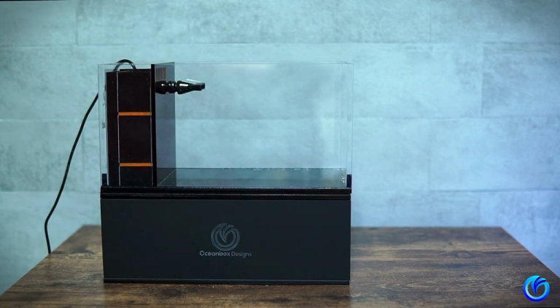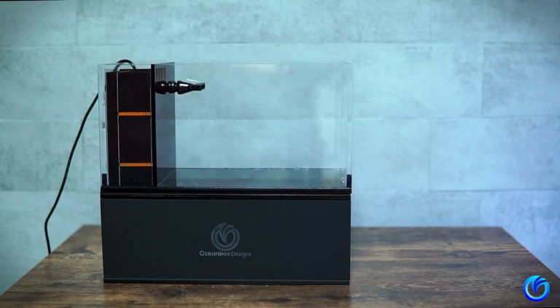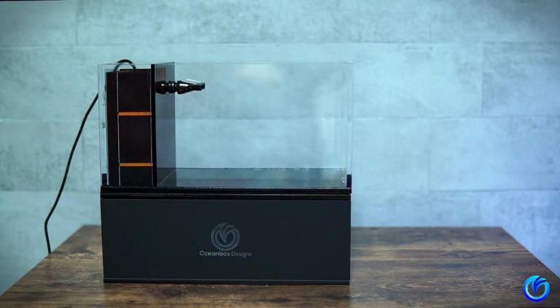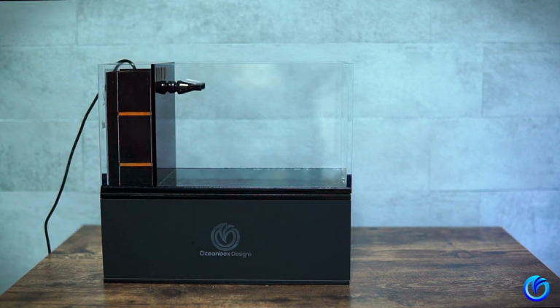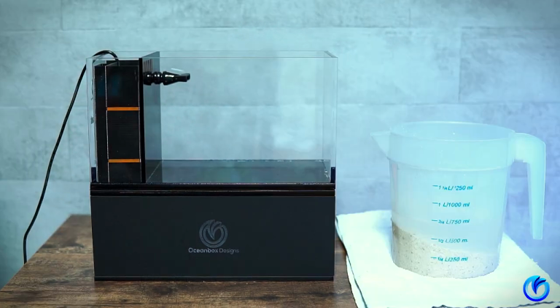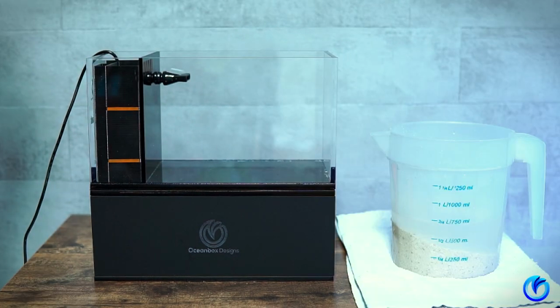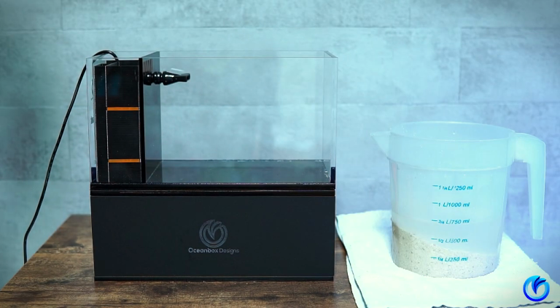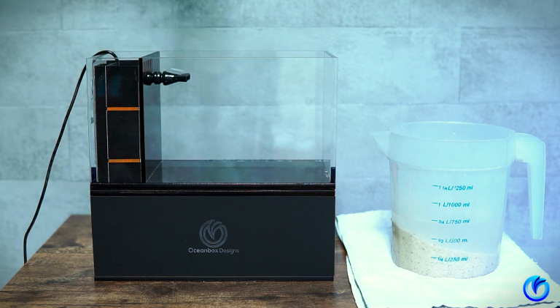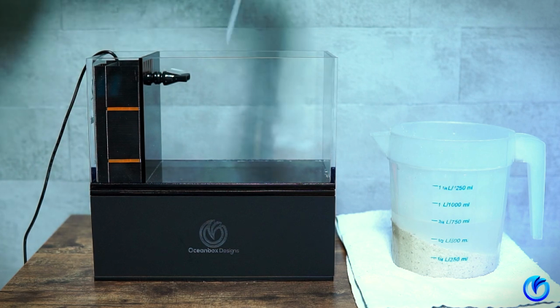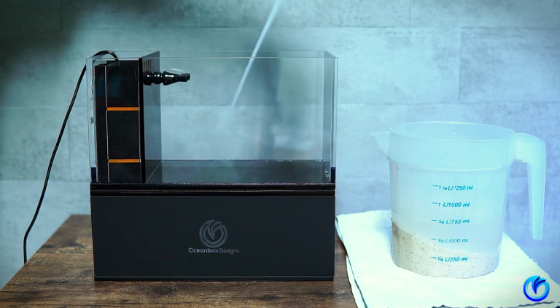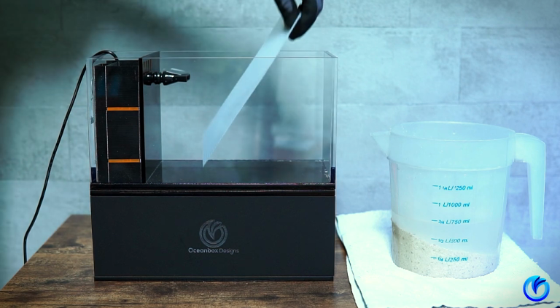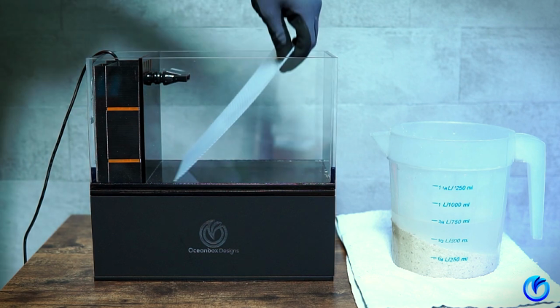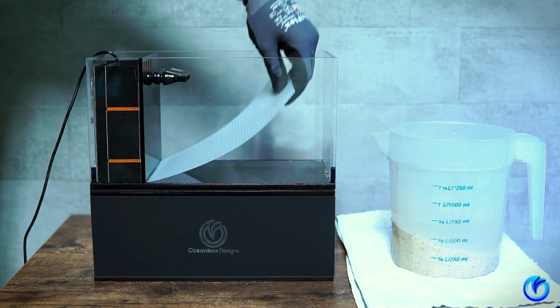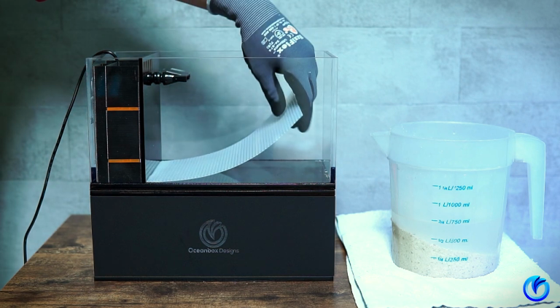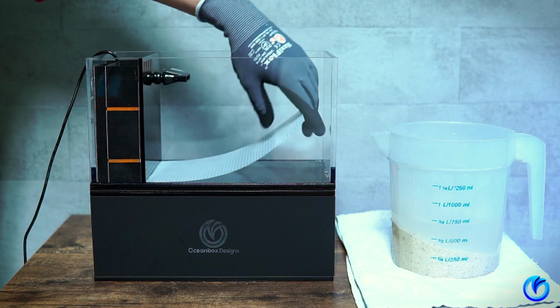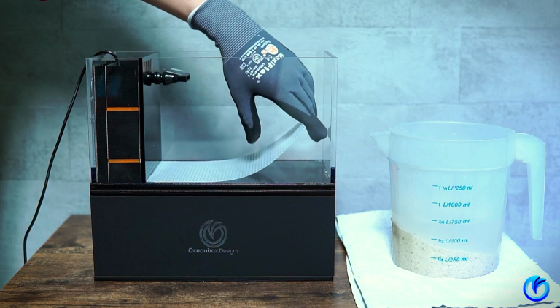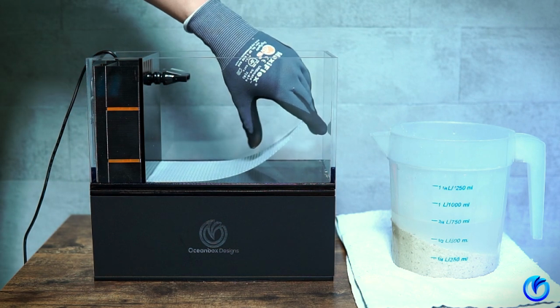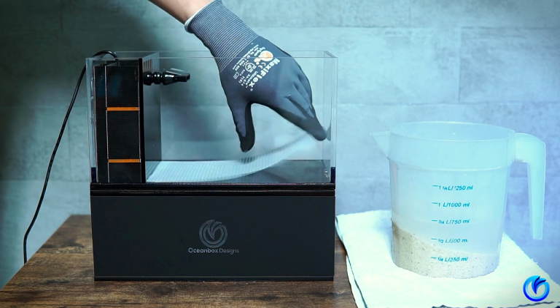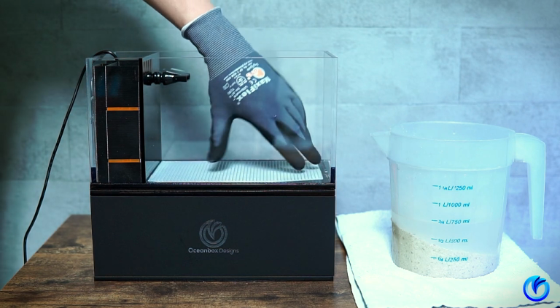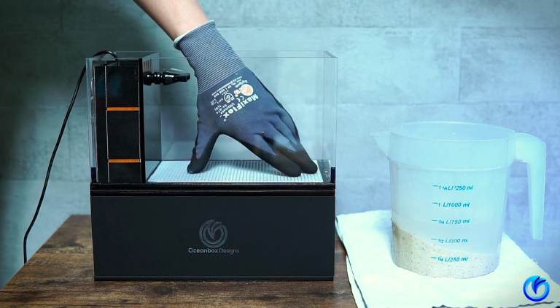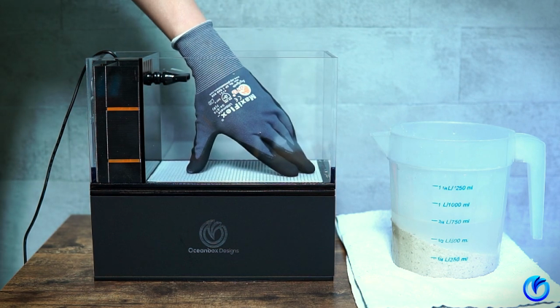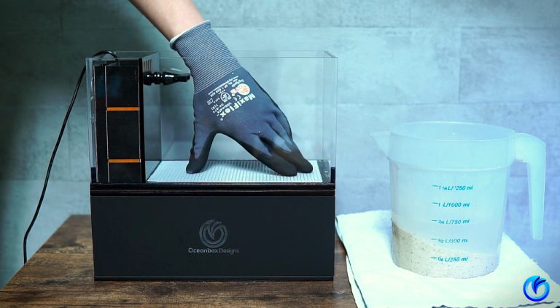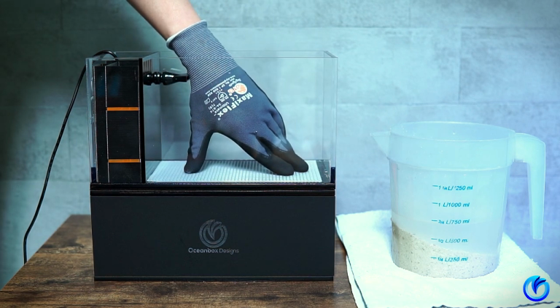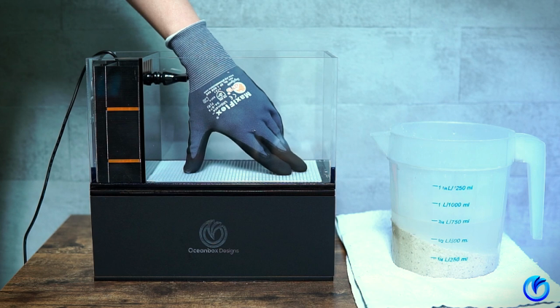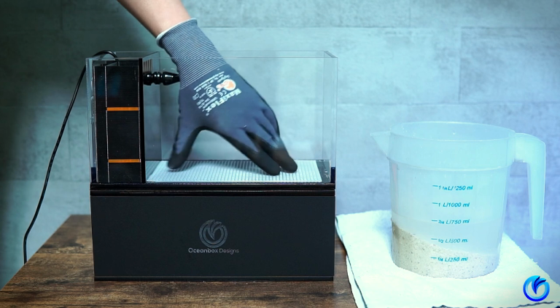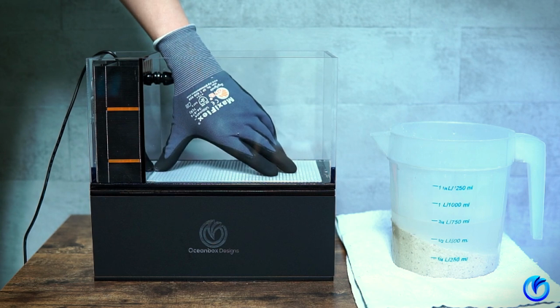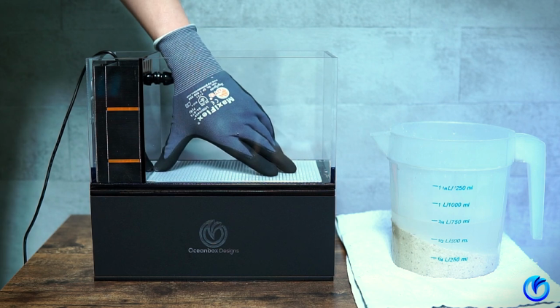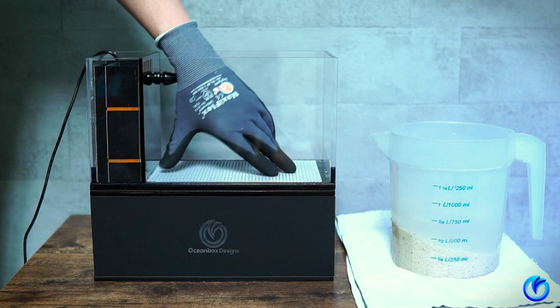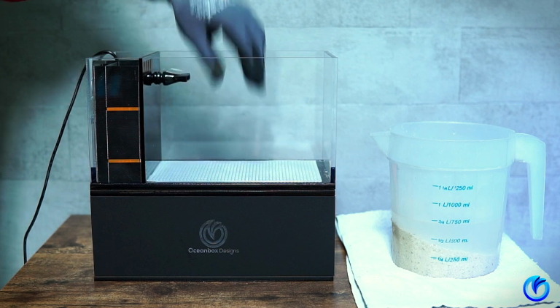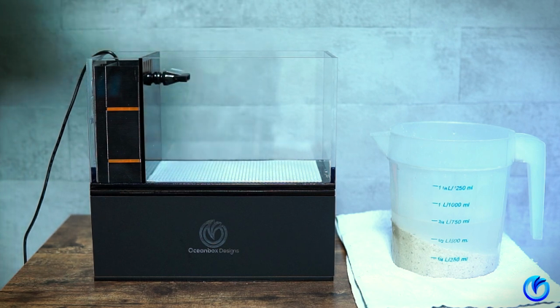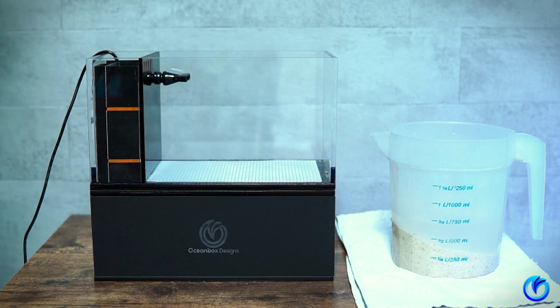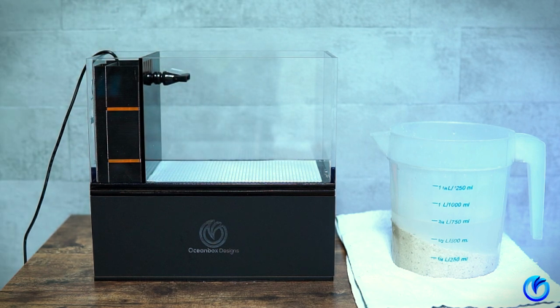Next, insert the plastic screen before adding your rocks and sand. This acts as a protective layer for the acrylic from getting heavy scratches.